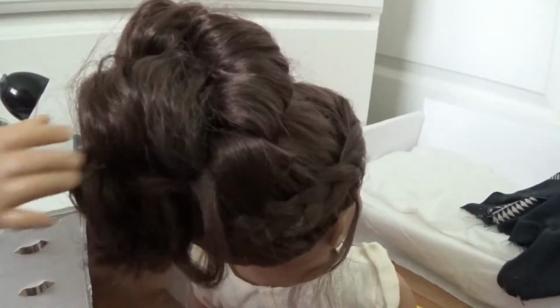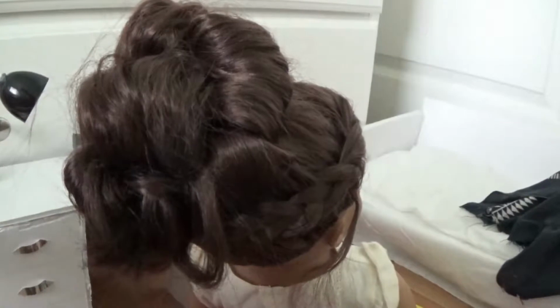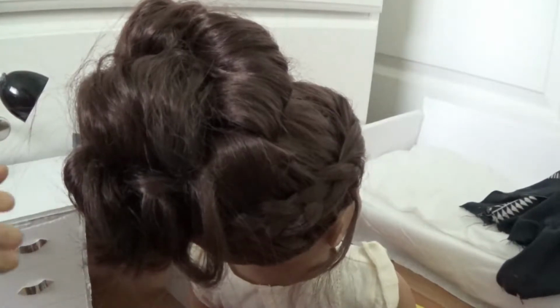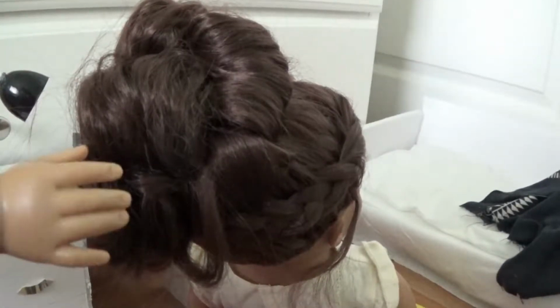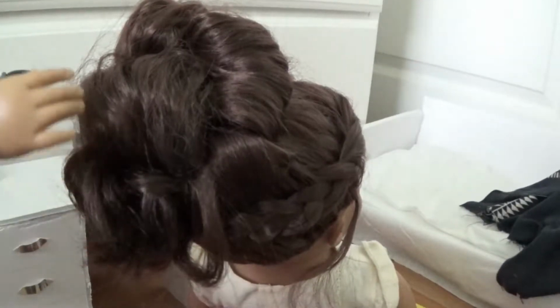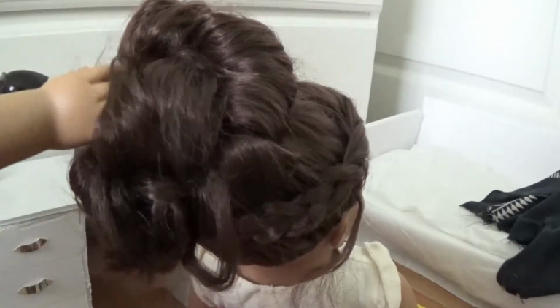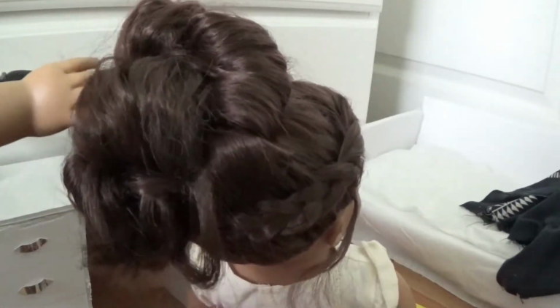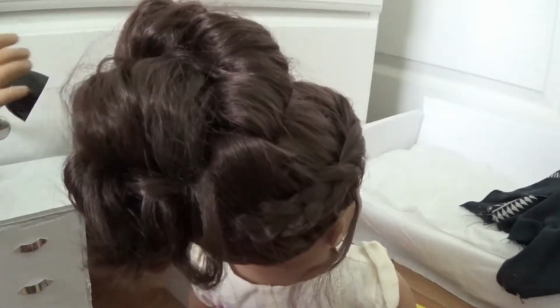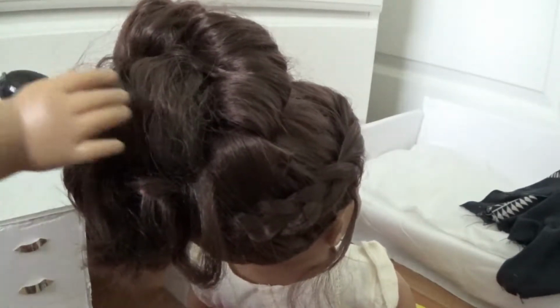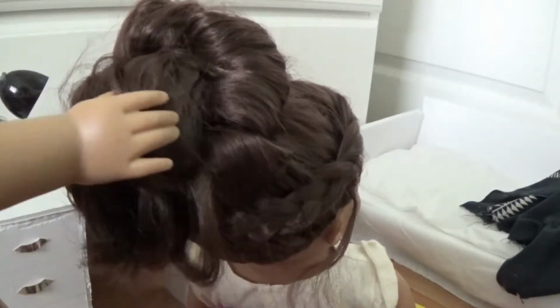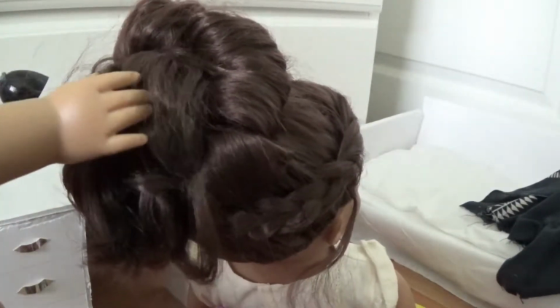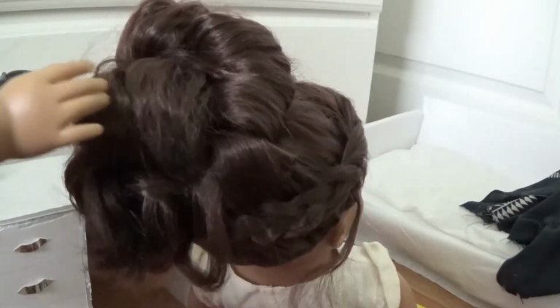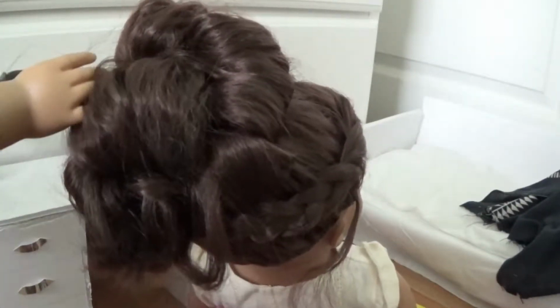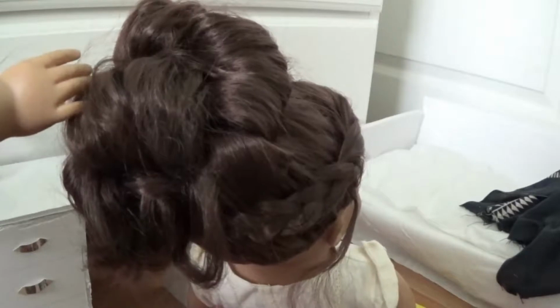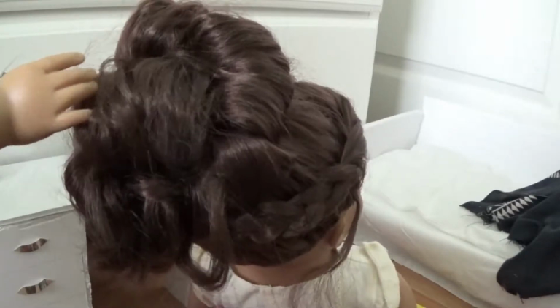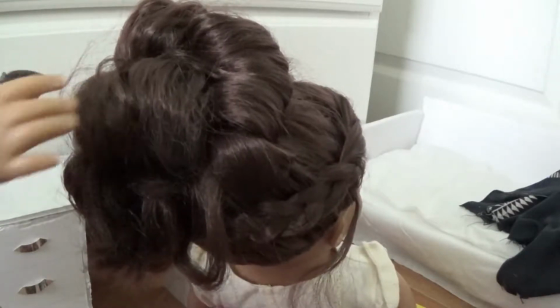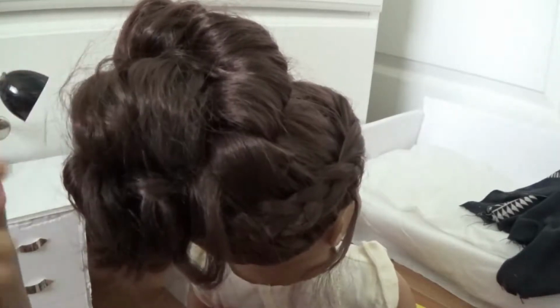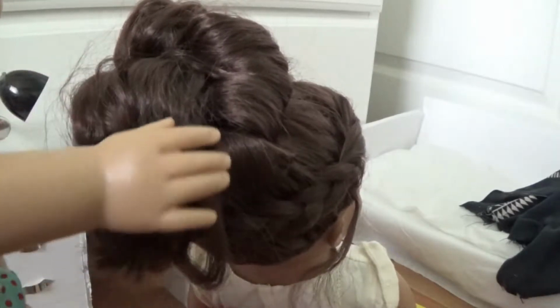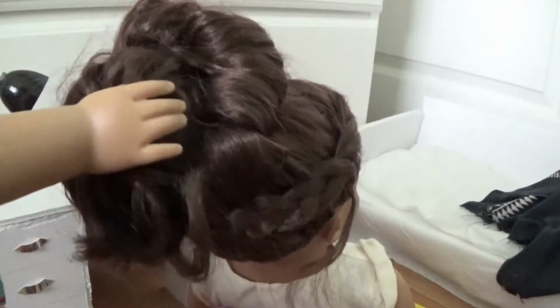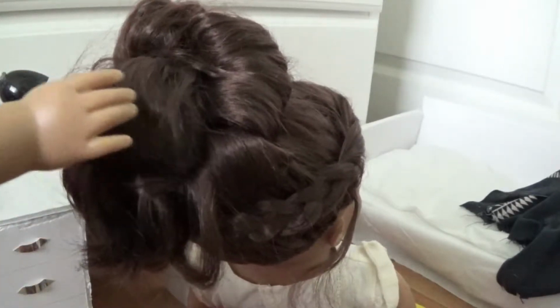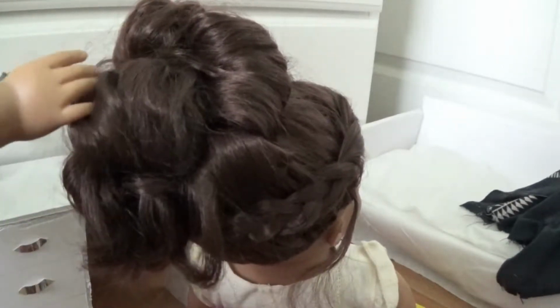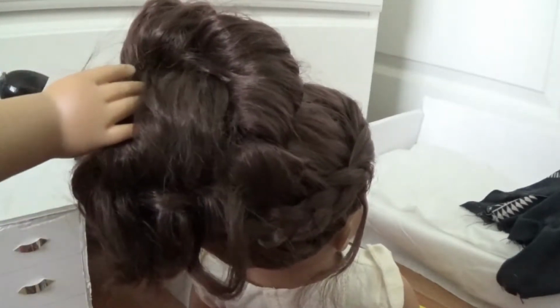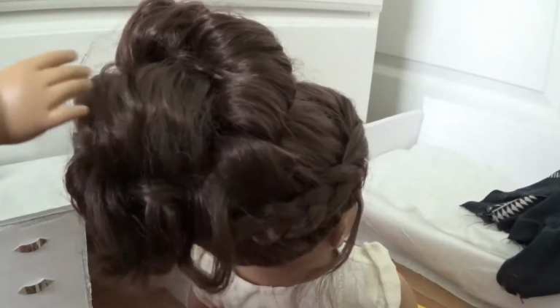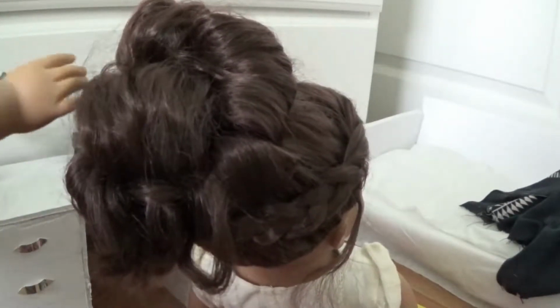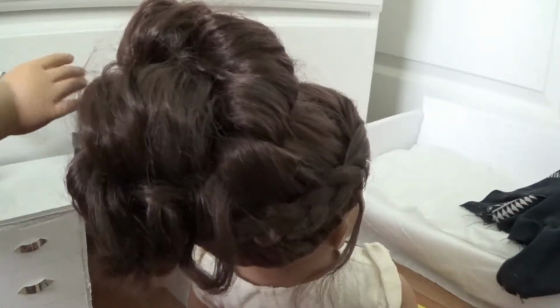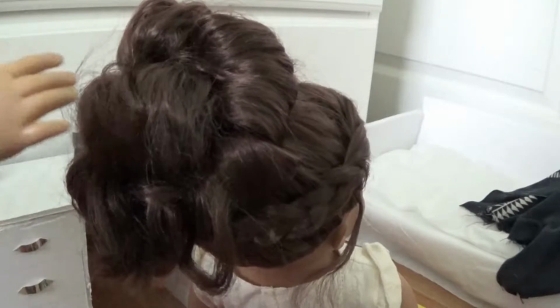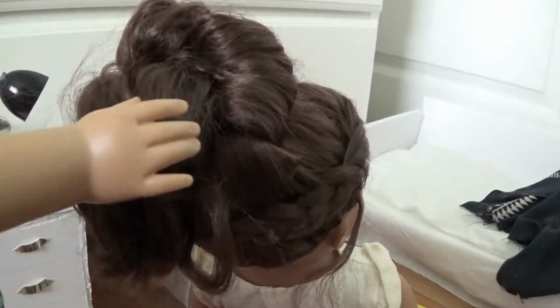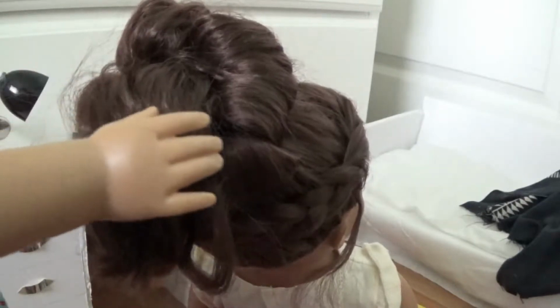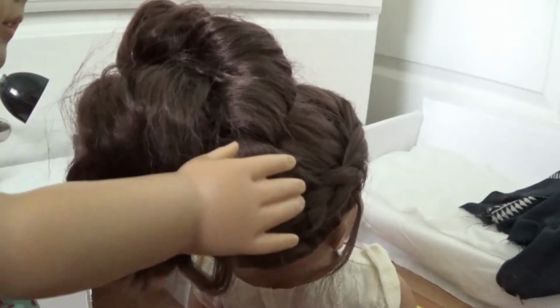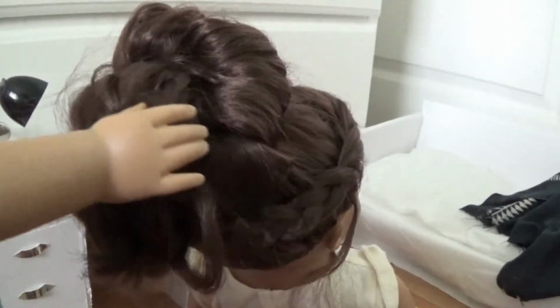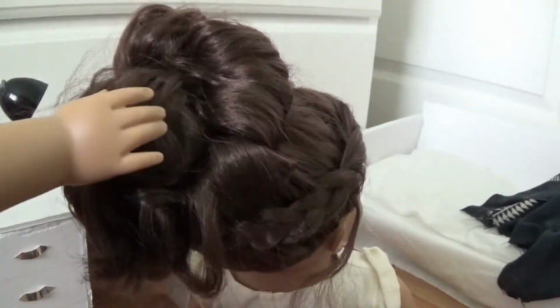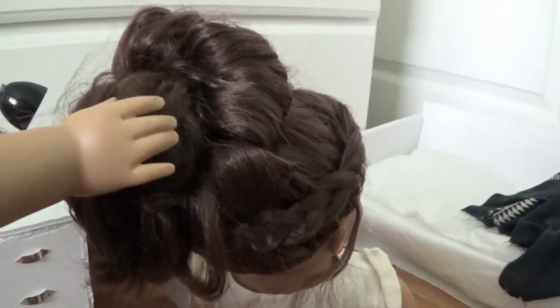So Laura's hair is already in this beautiful hairstyle because I totally did it. No, I actually did this hairstyle. If you want a tutorial on how to do this, make sure you leave a comment below because it's a really neat hairstyle.